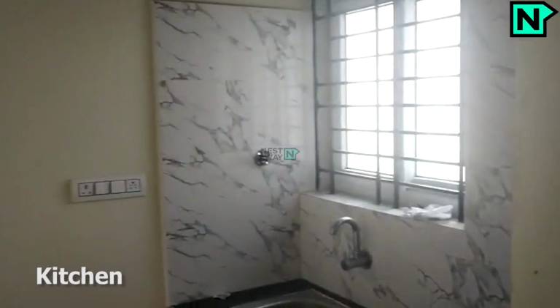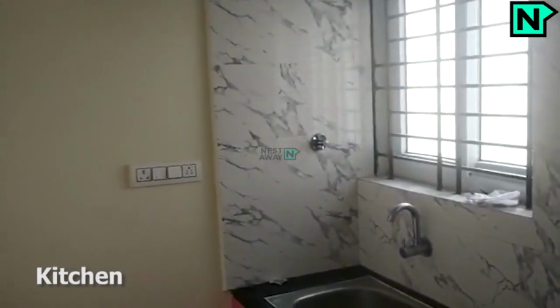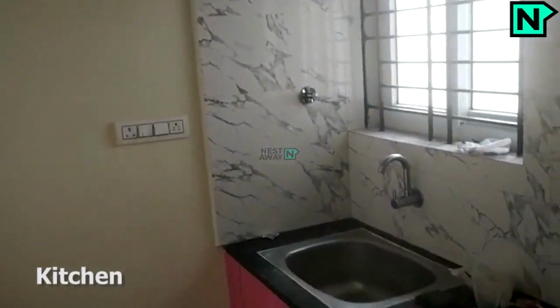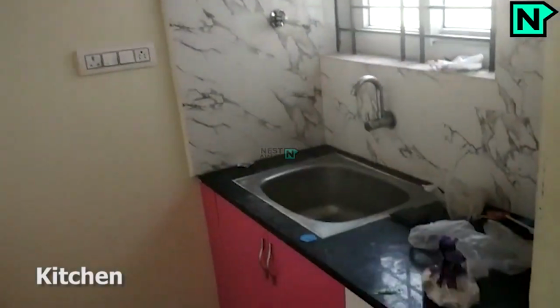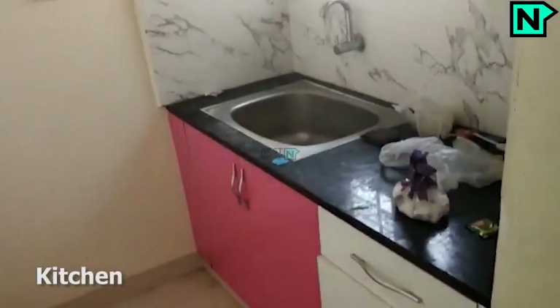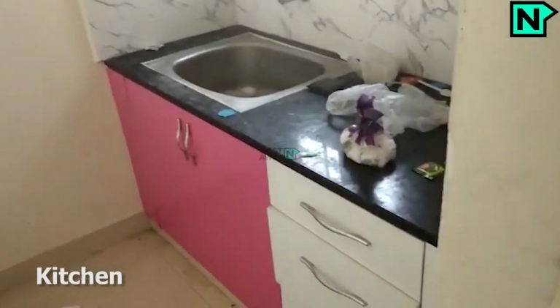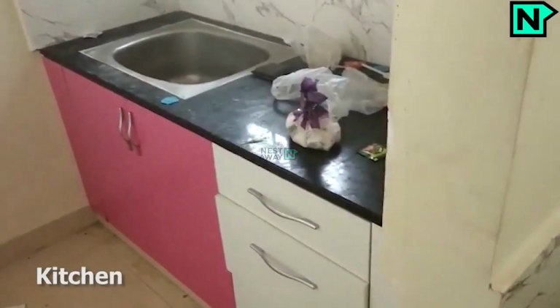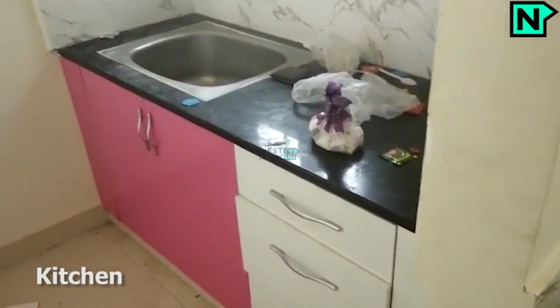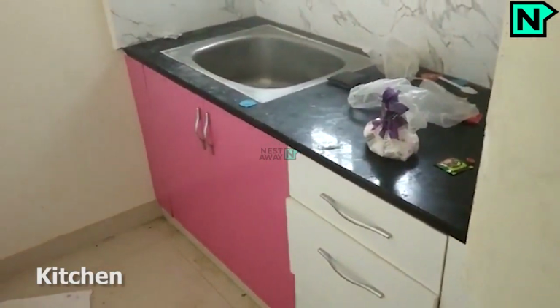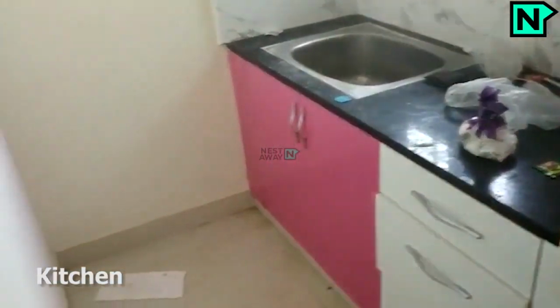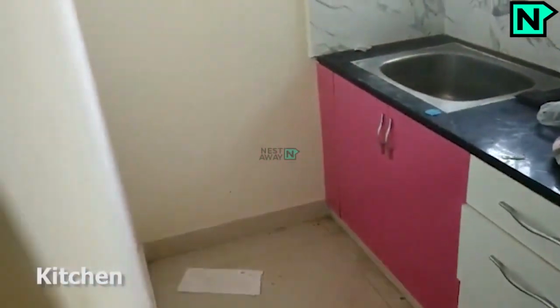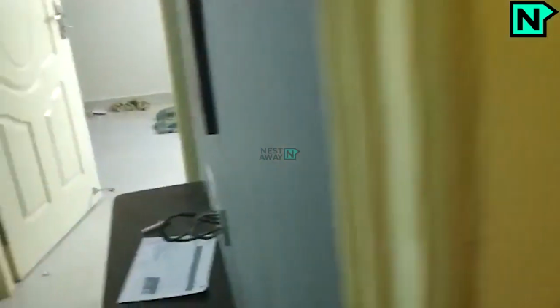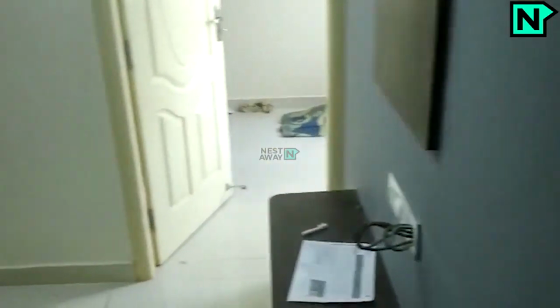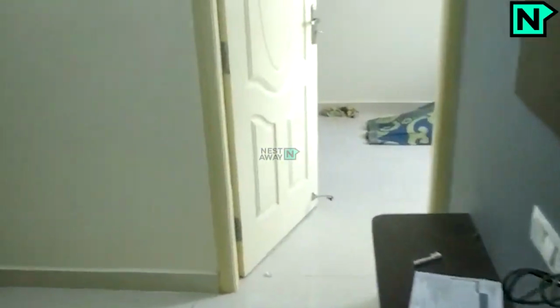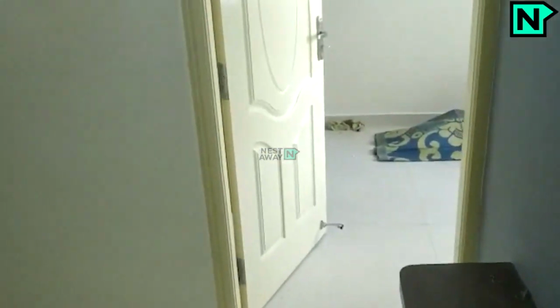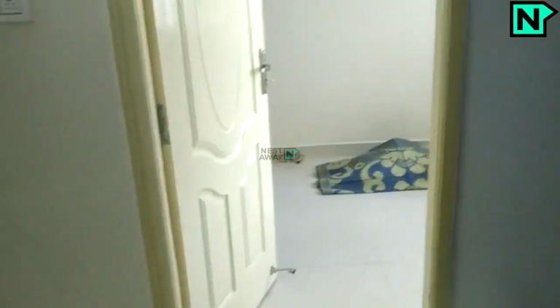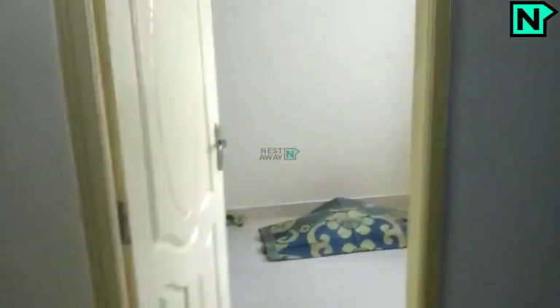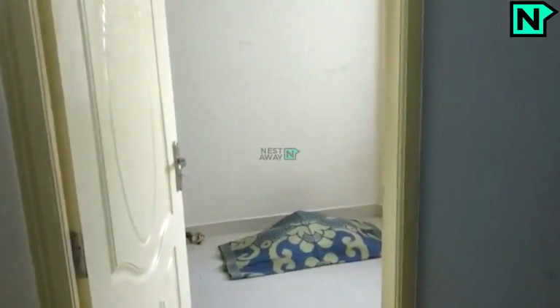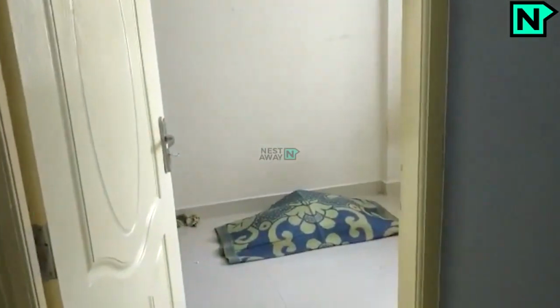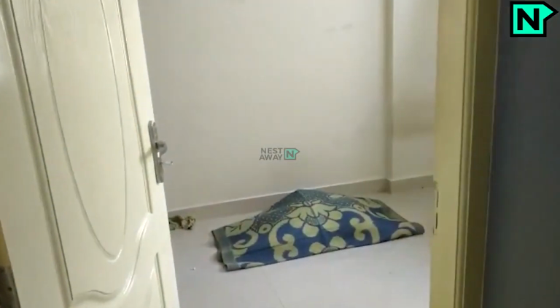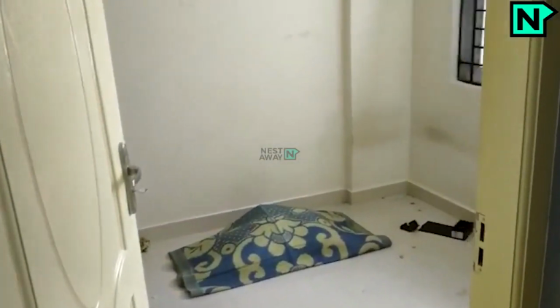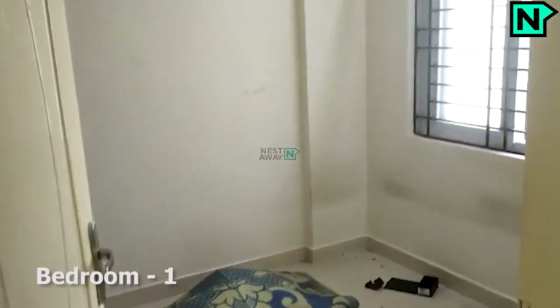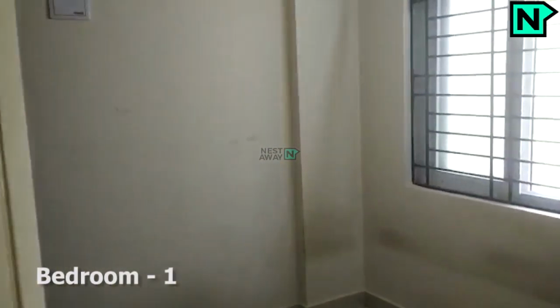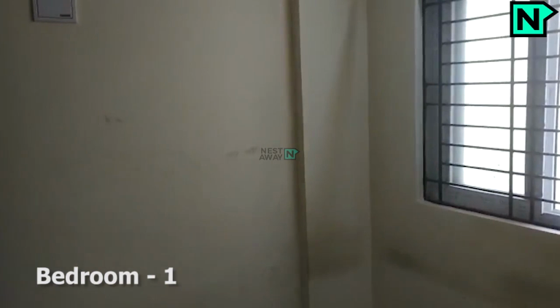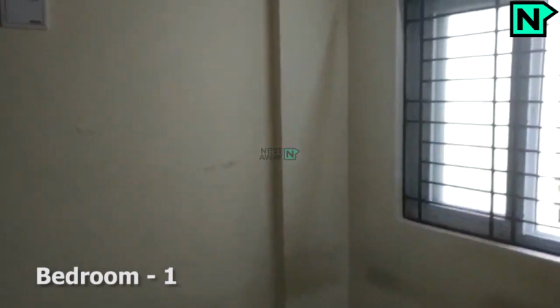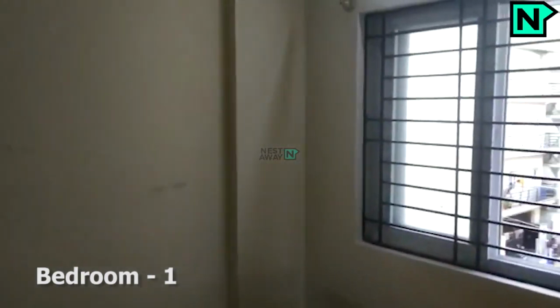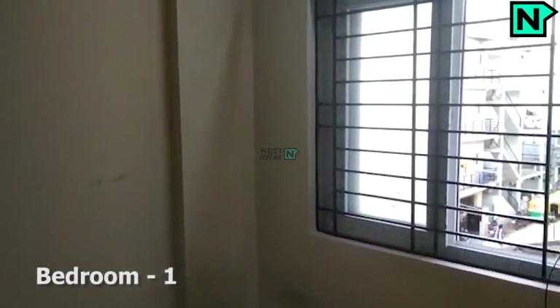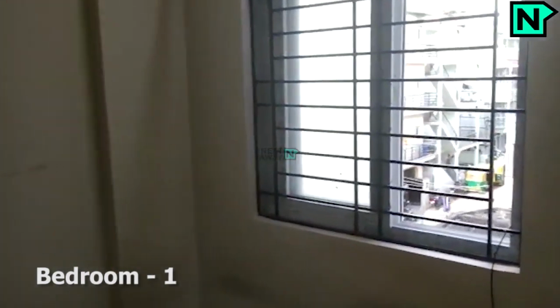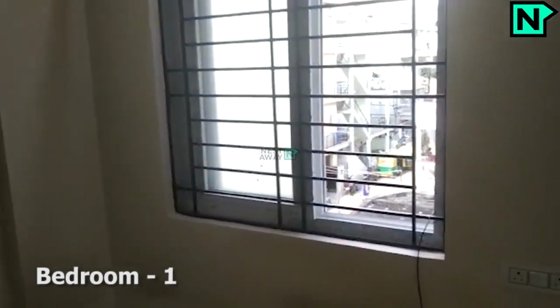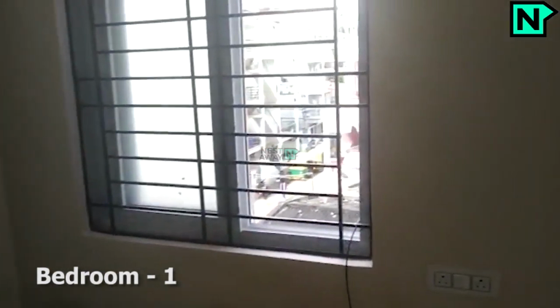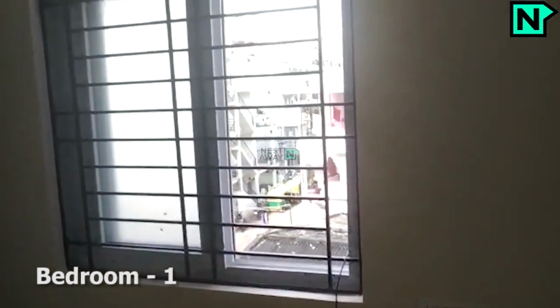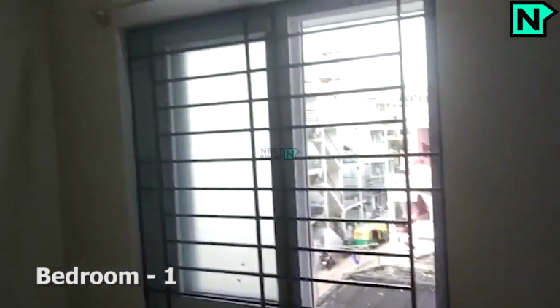This is the kitchen. This is bedroom one. This bedroom comes with an attached bathroom.